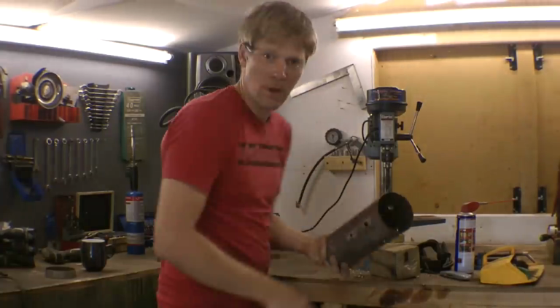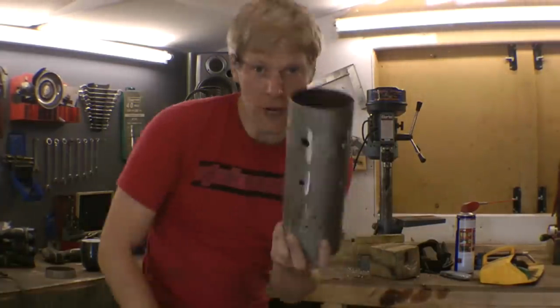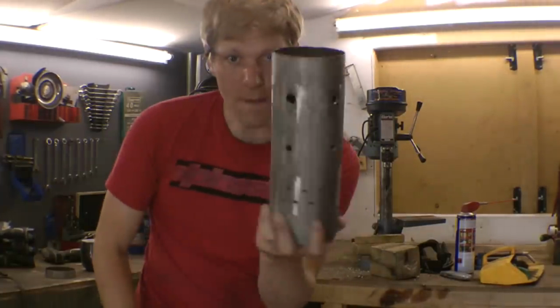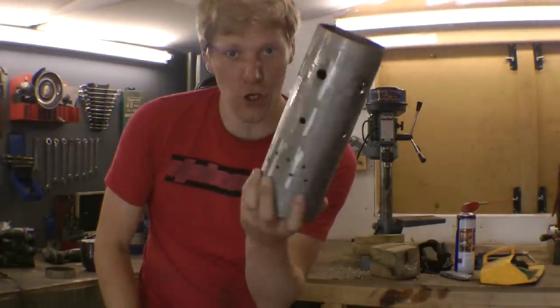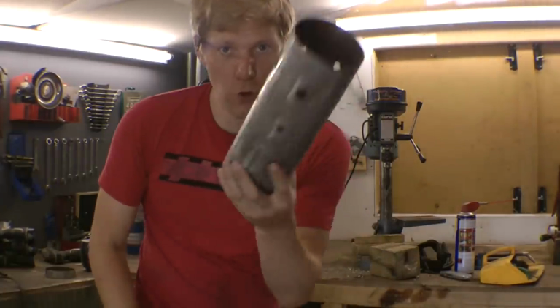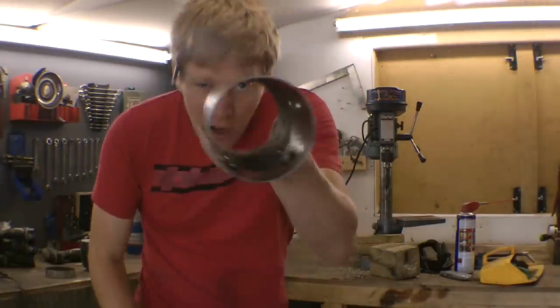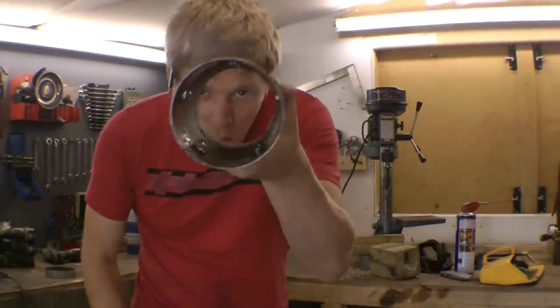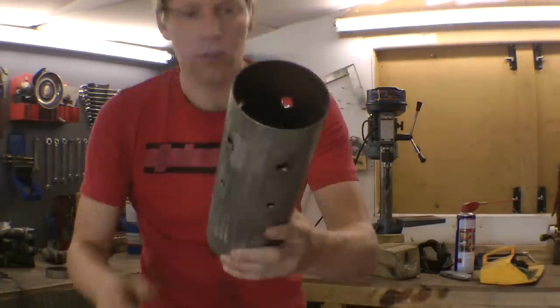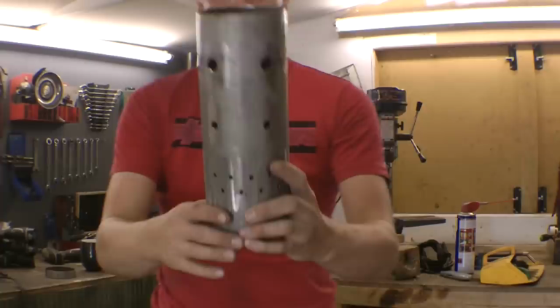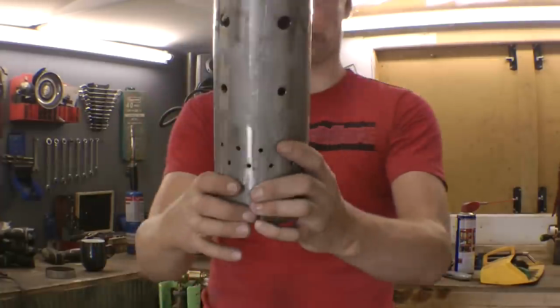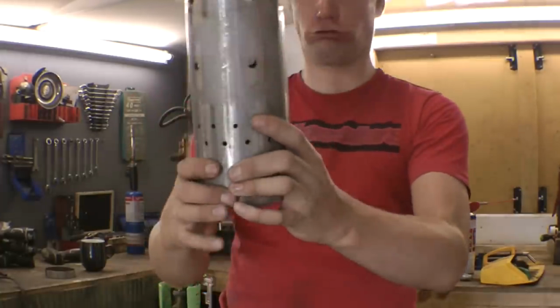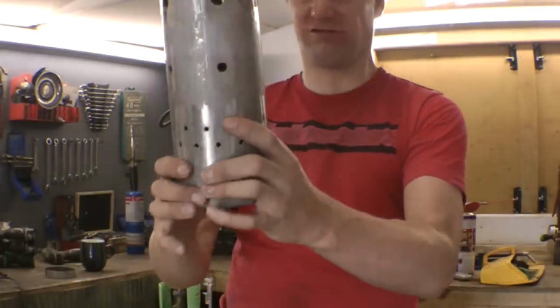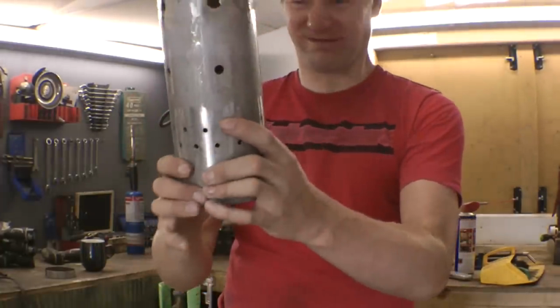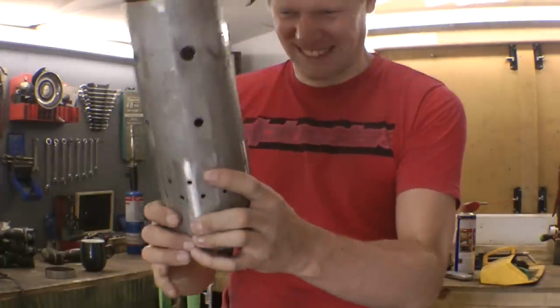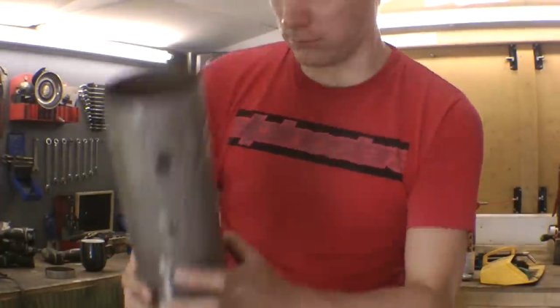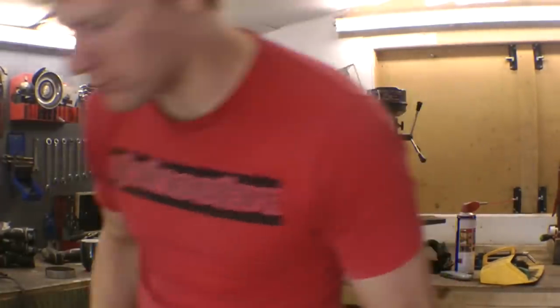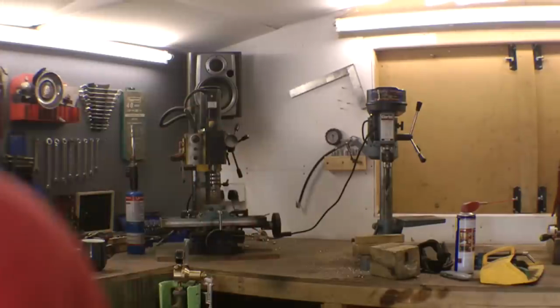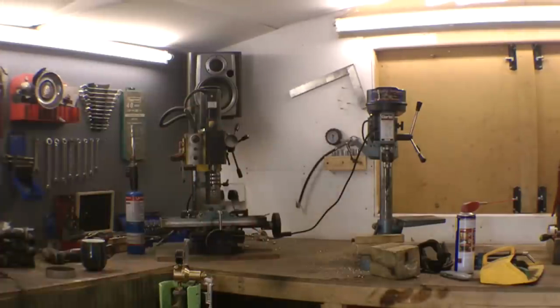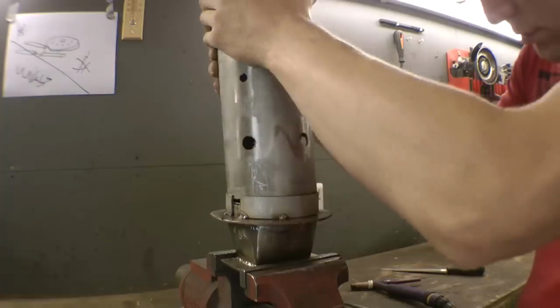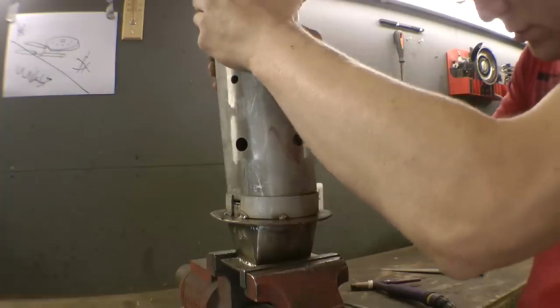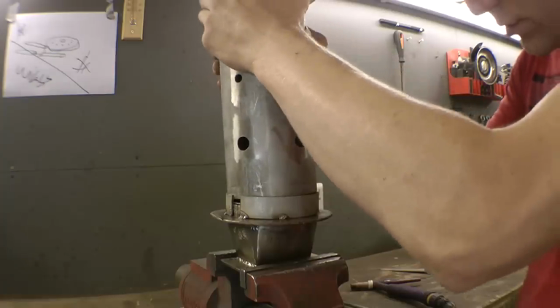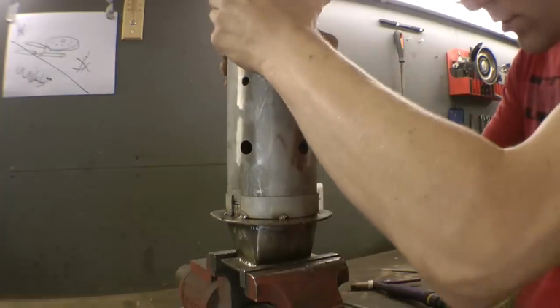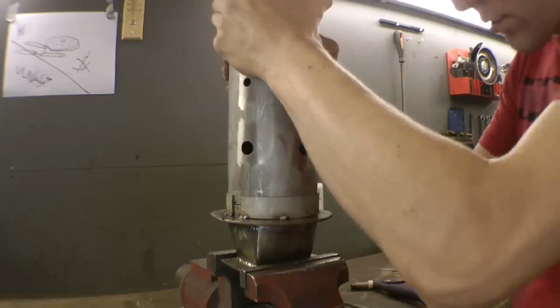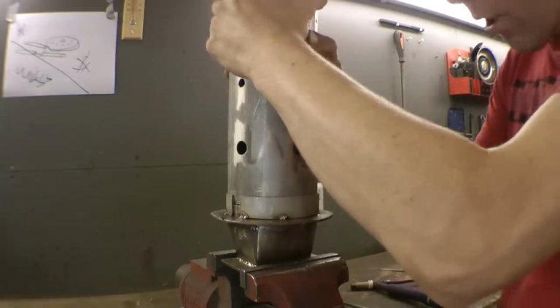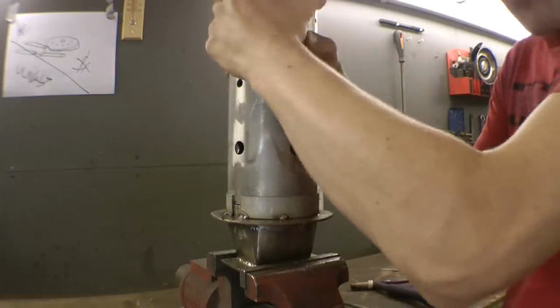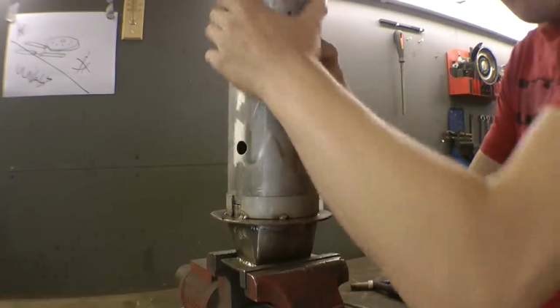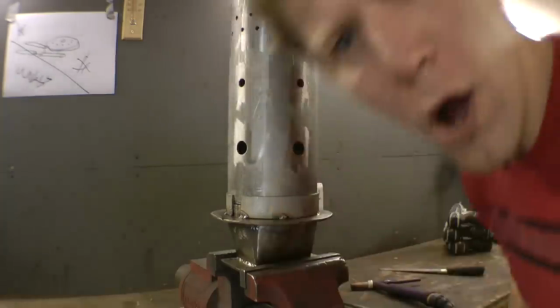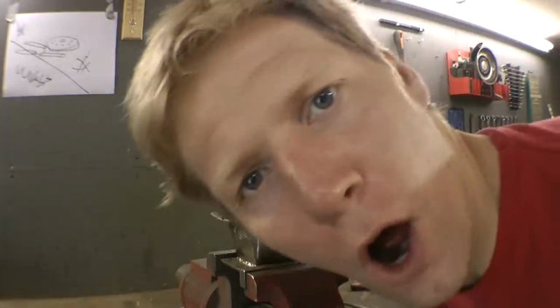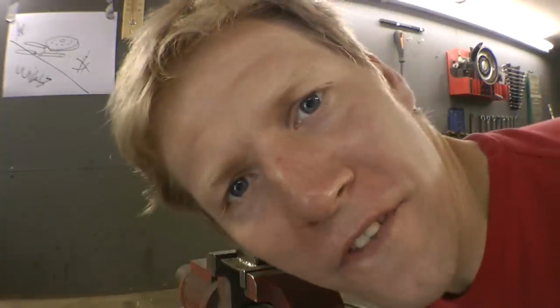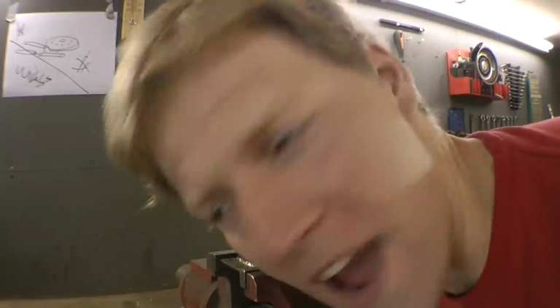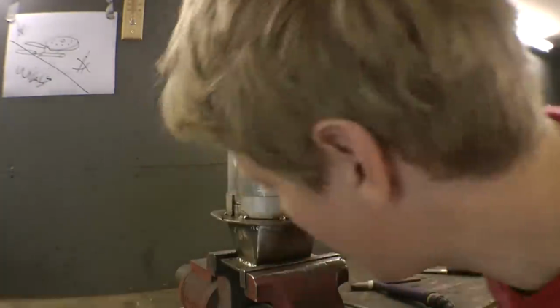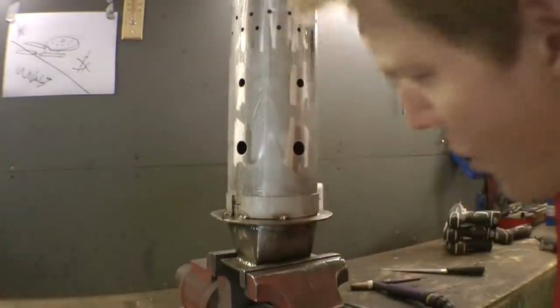Flame tube! Flame tube! I'm putting in your soul! What a fit!